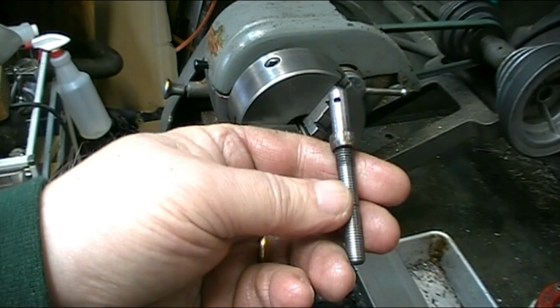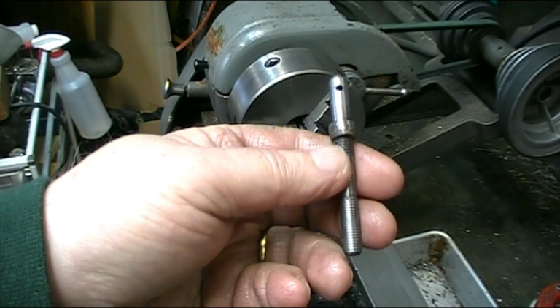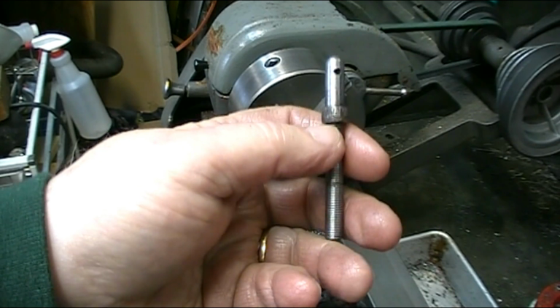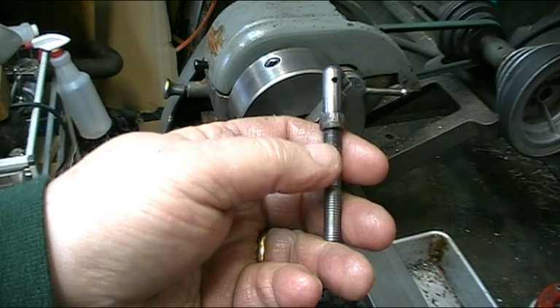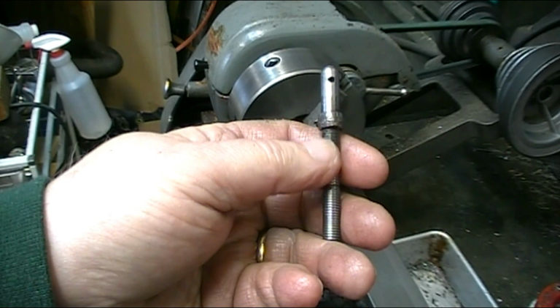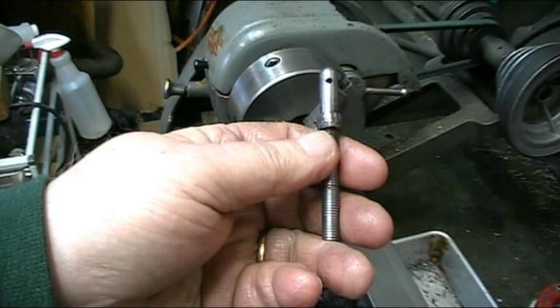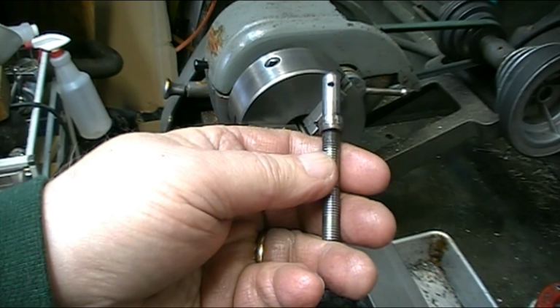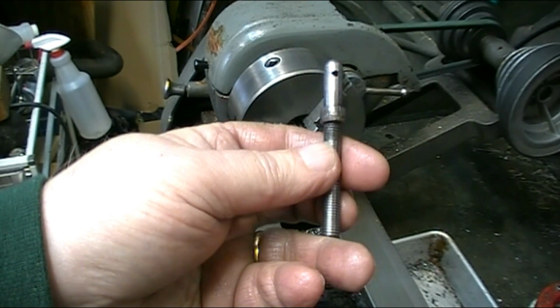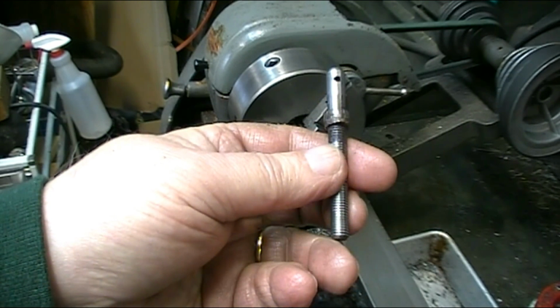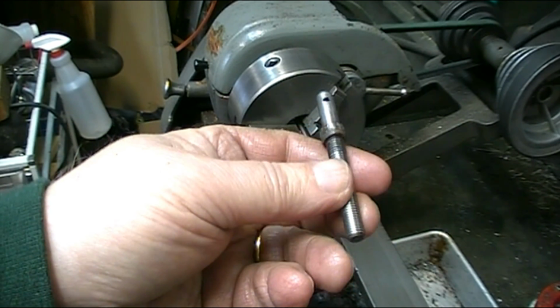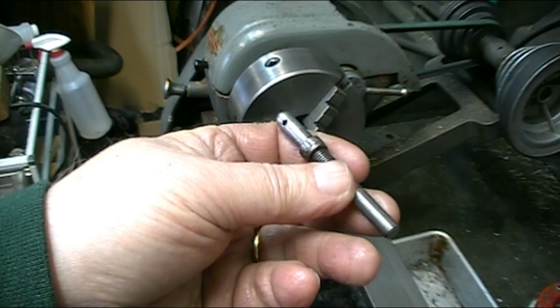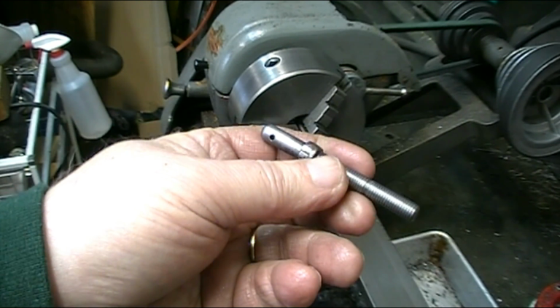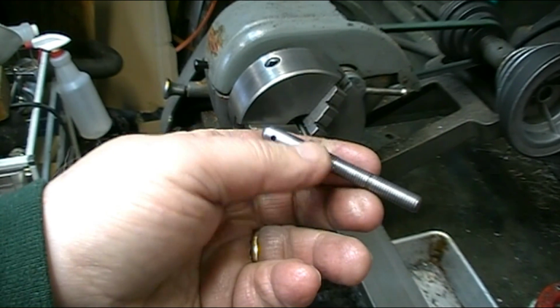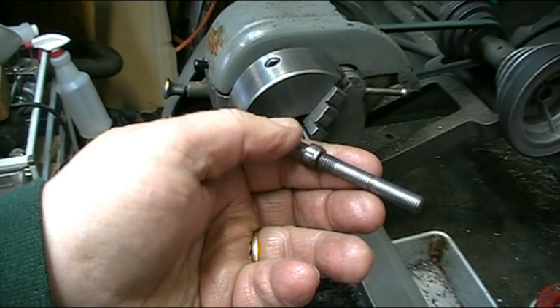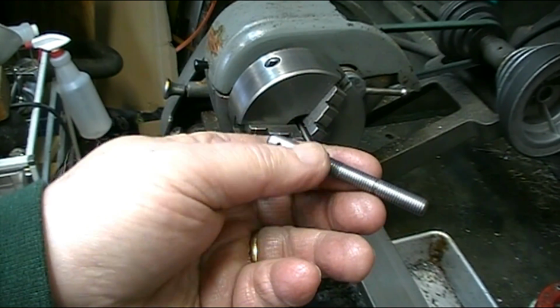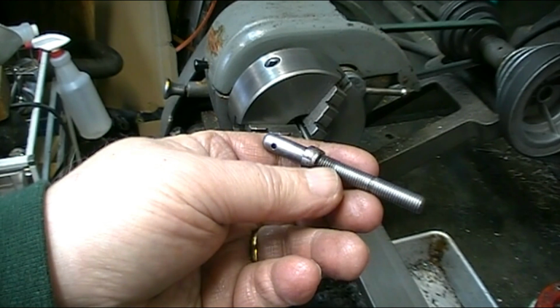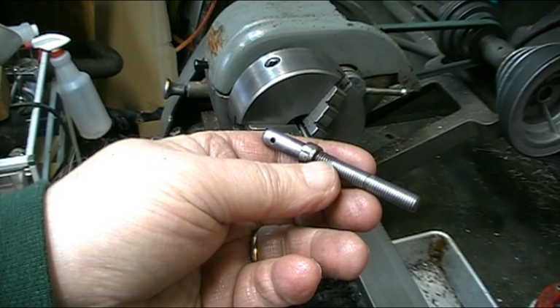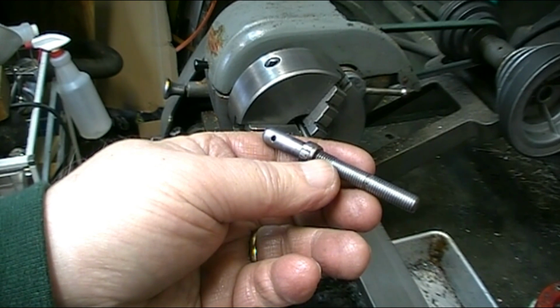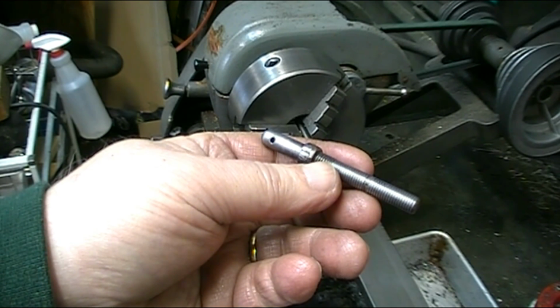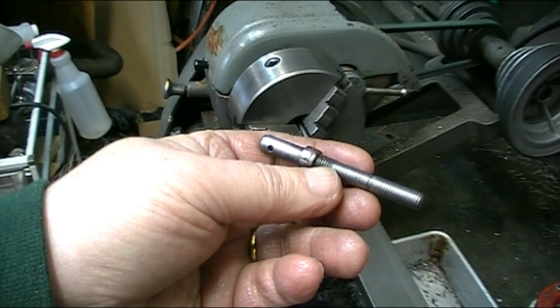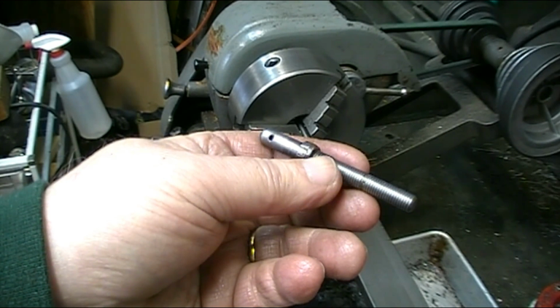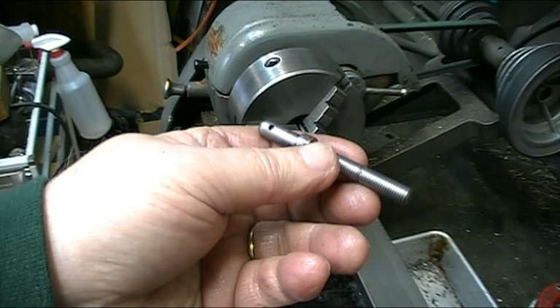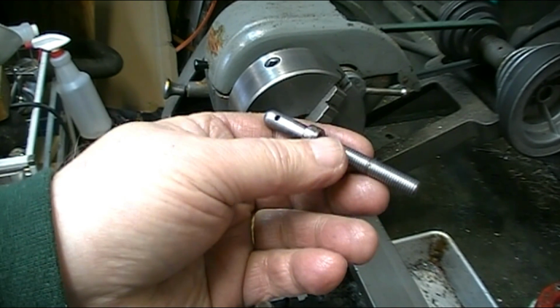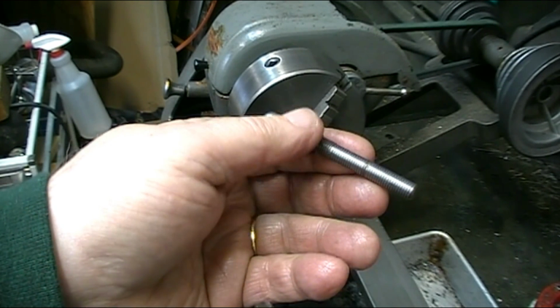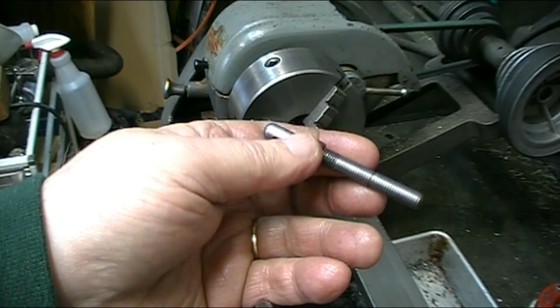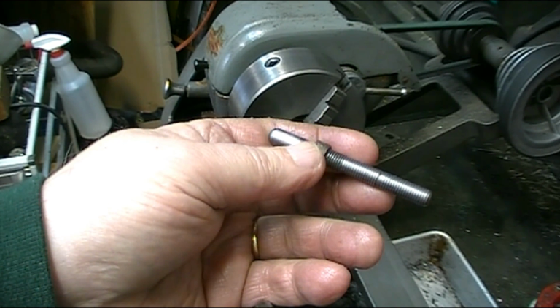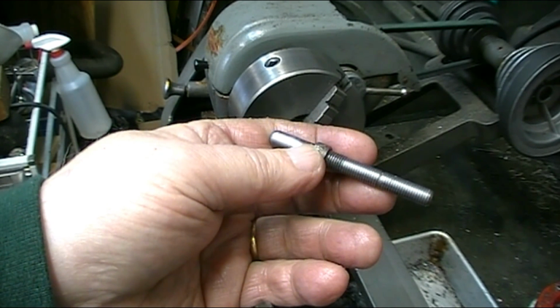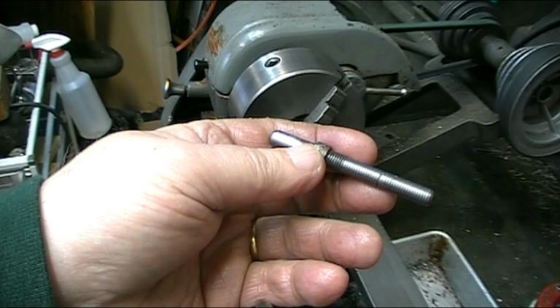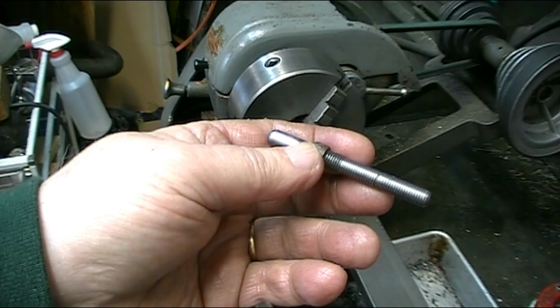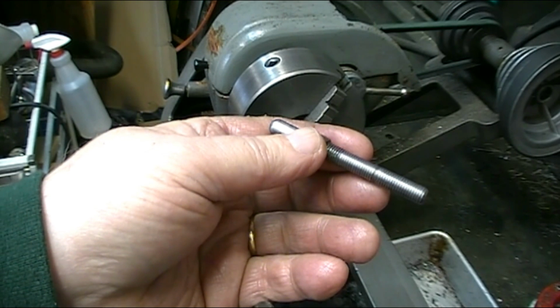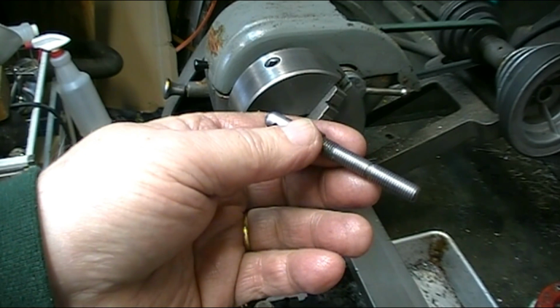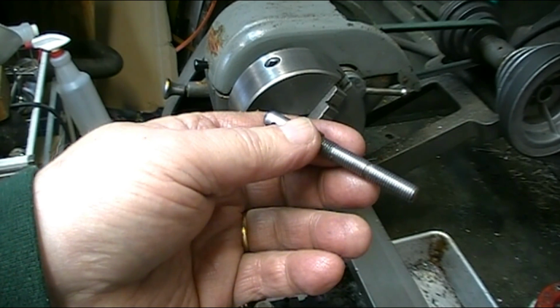Once the threading is done I'll face off the end to get rid of the center drilled hole. Because I made the overall quill an extra half inch longer, I've got to make the threaded portion a half inch longer also. So let's get started.